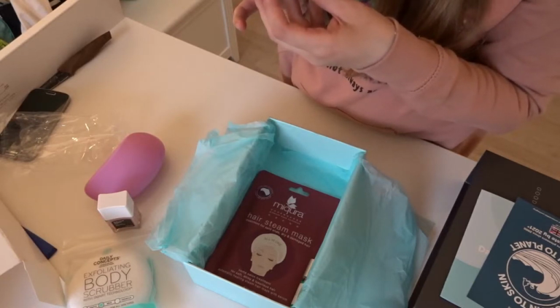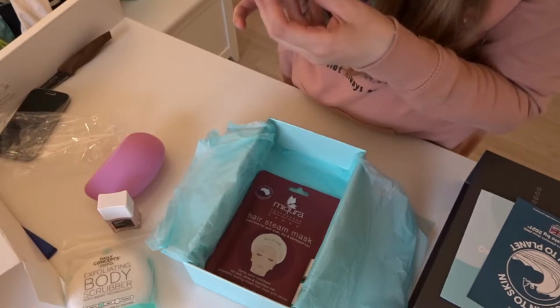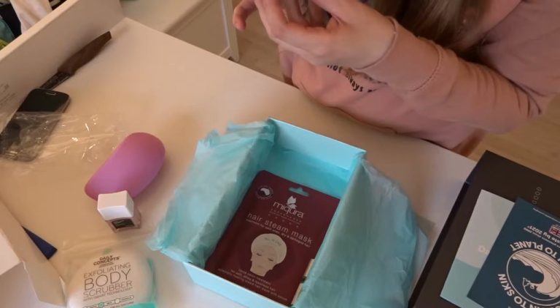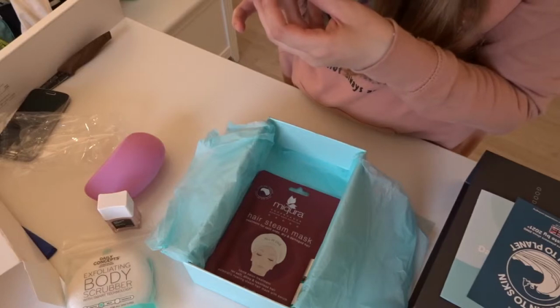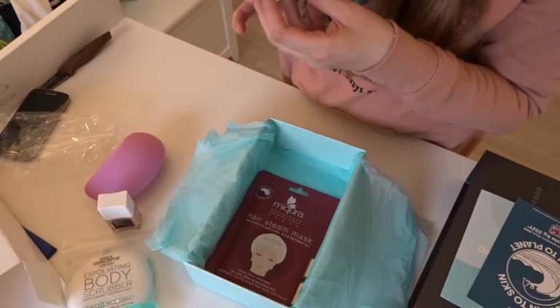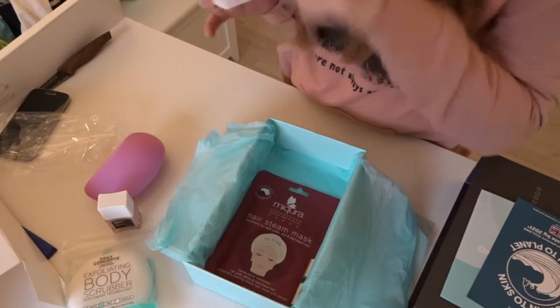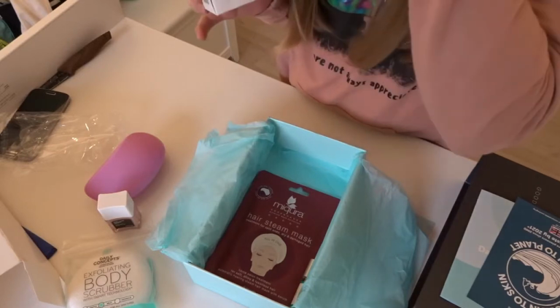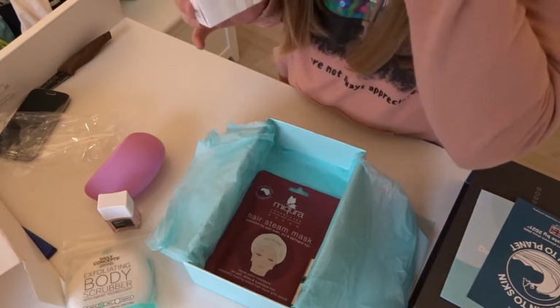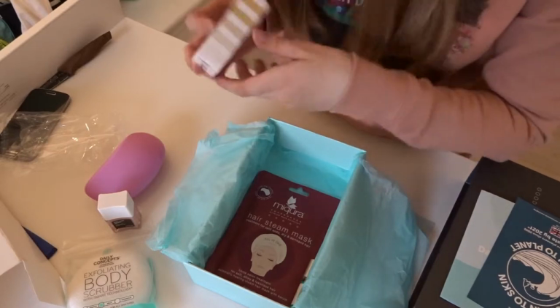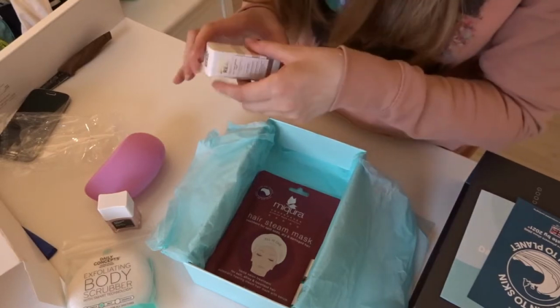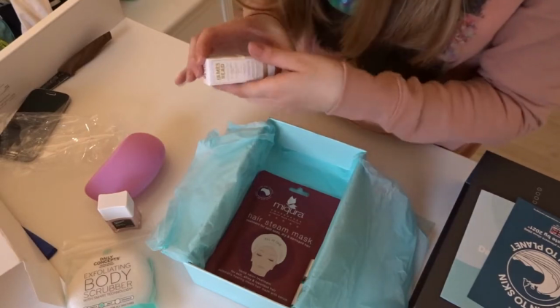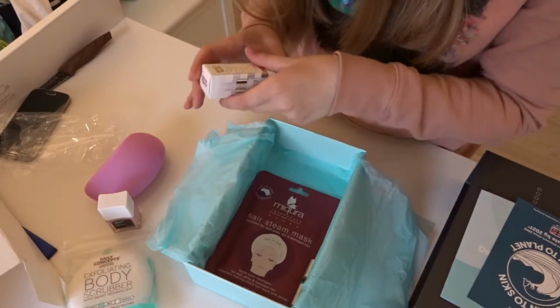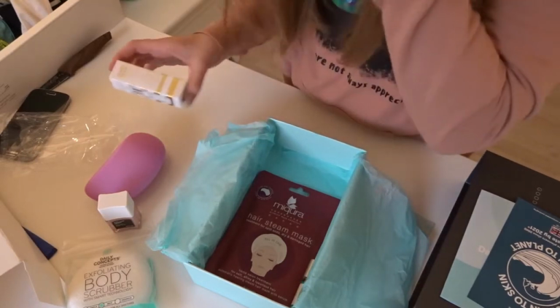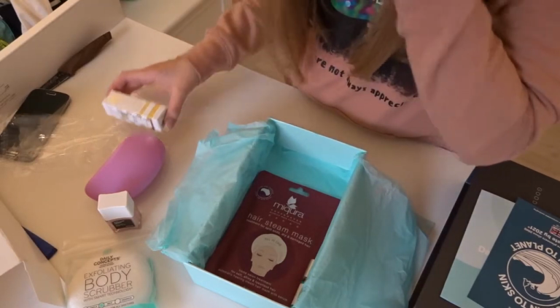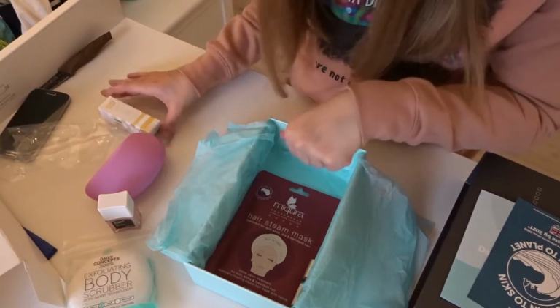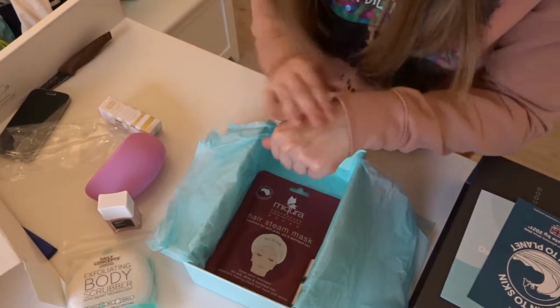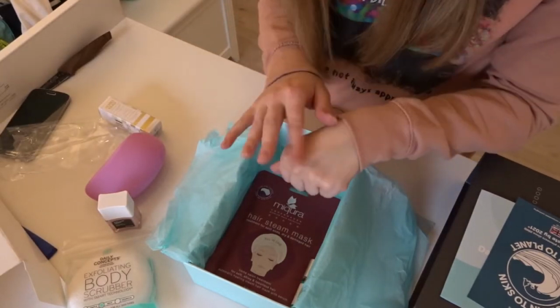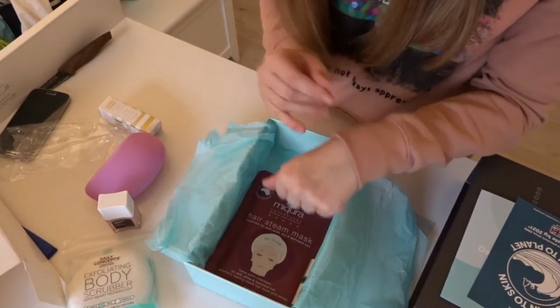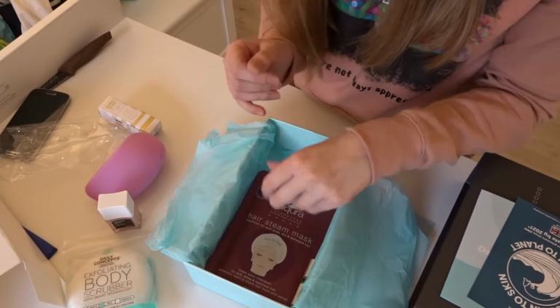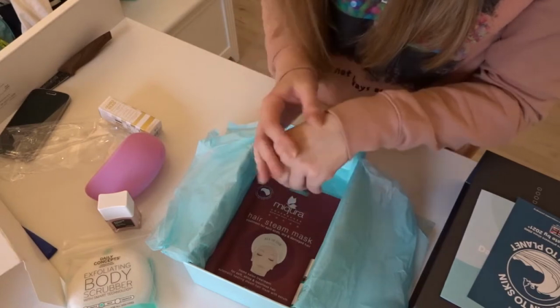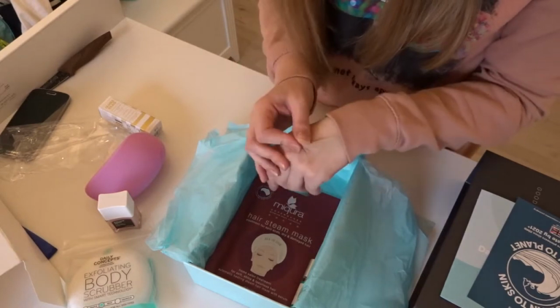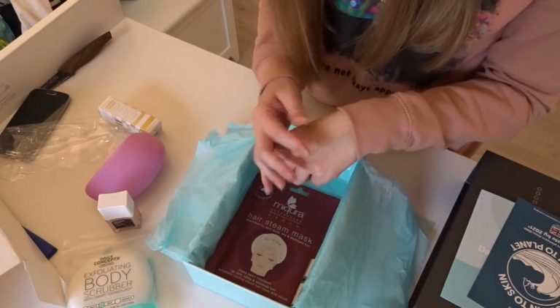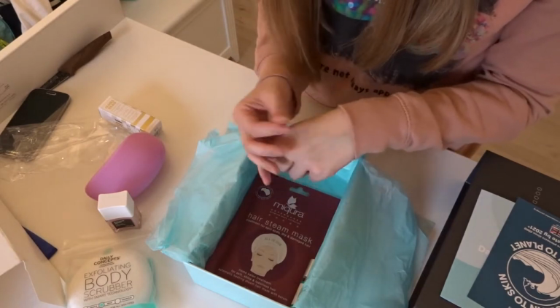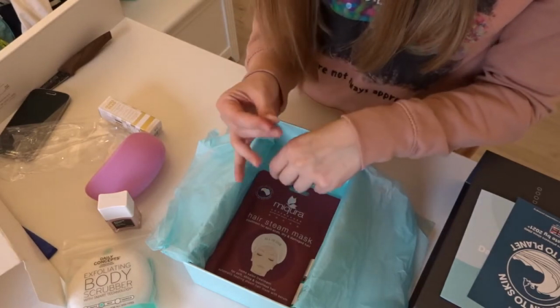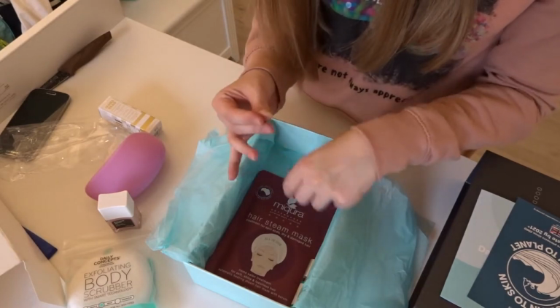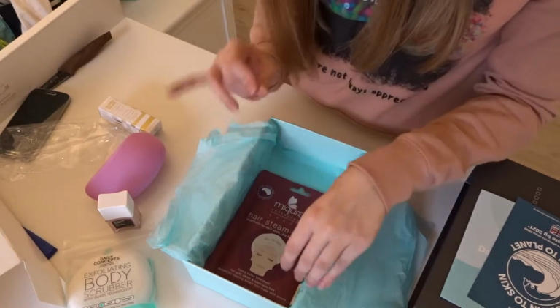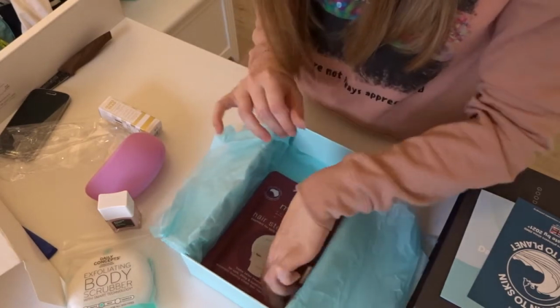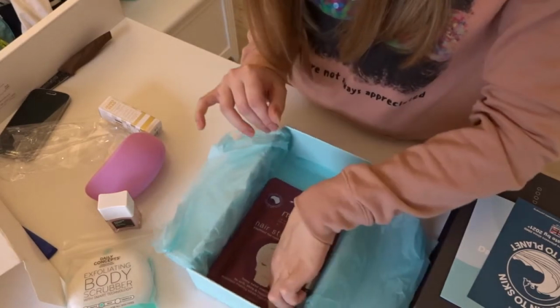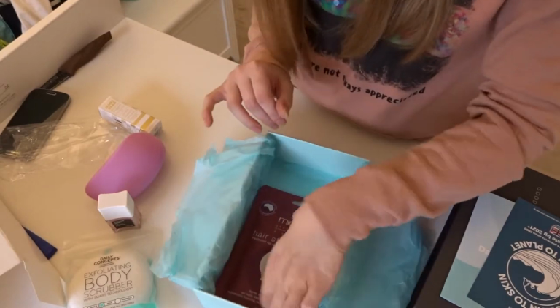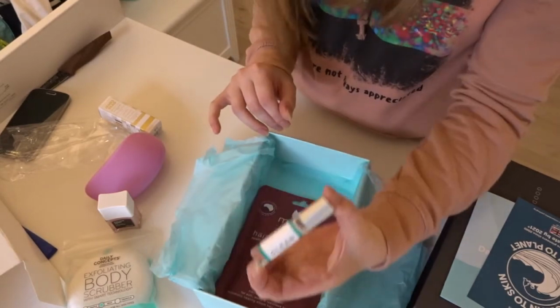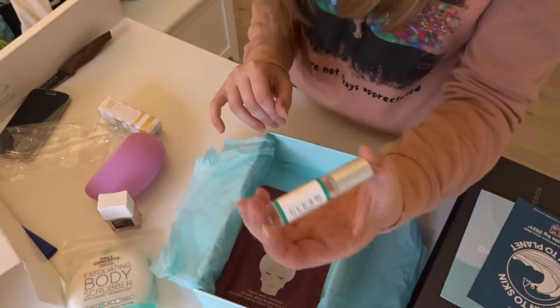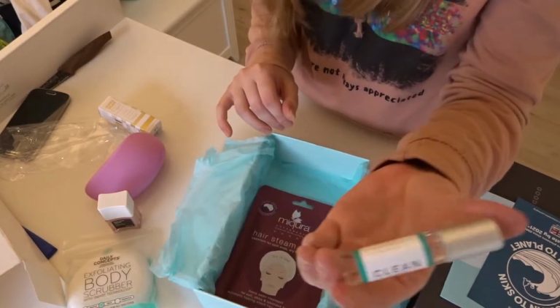It's called Damascena Flower Water — I think it's supposed to smell like that. It's actually pretty sticky. And then I got a perfume.